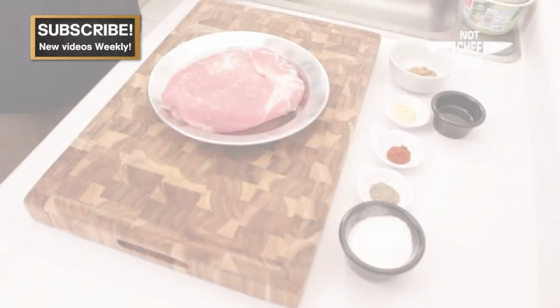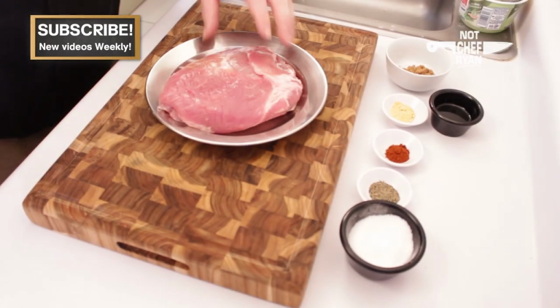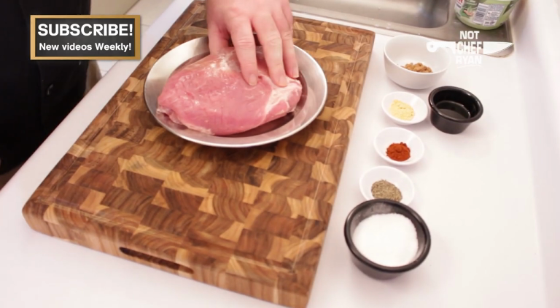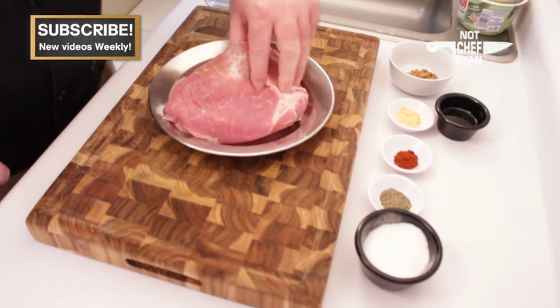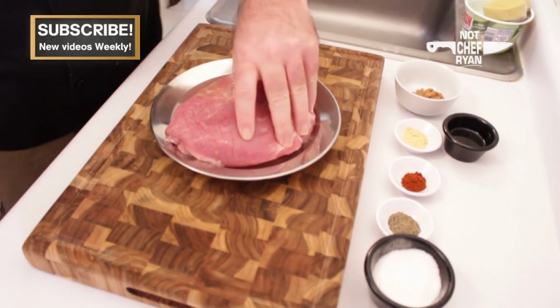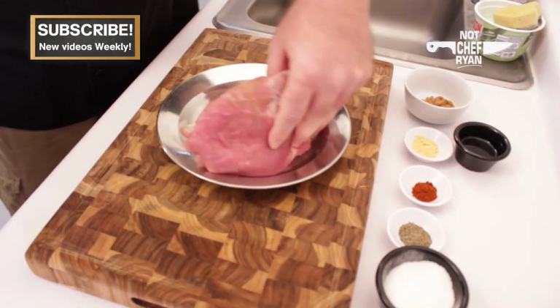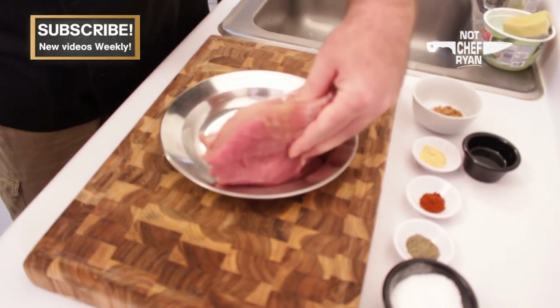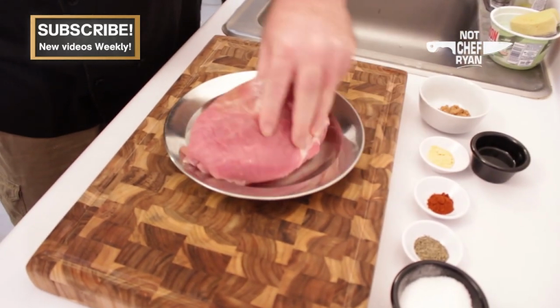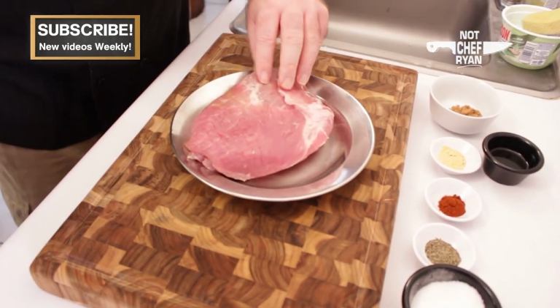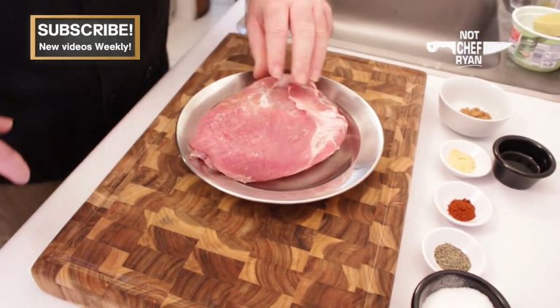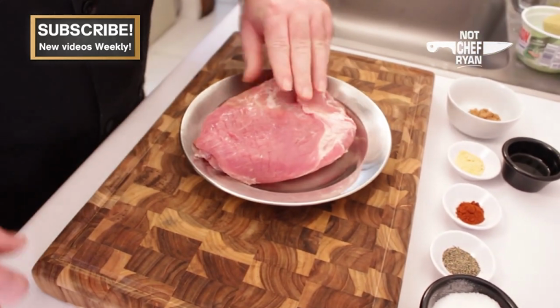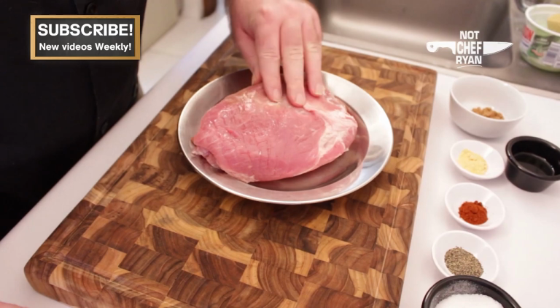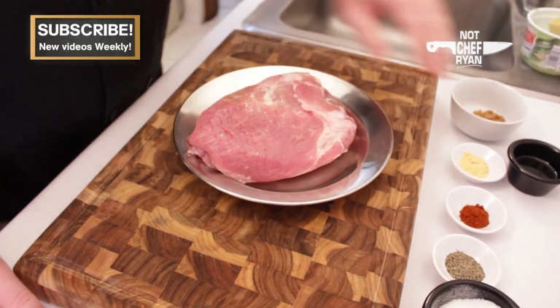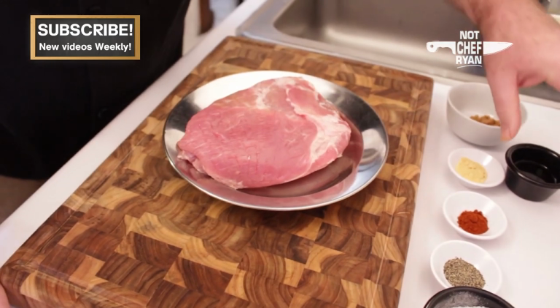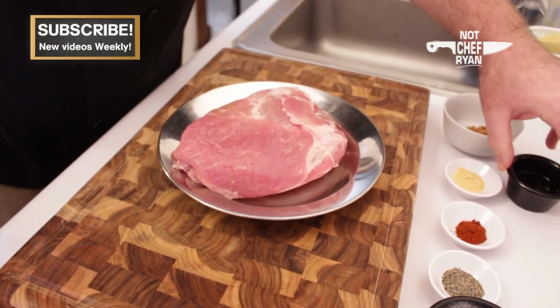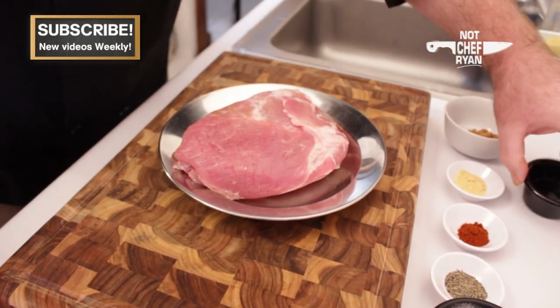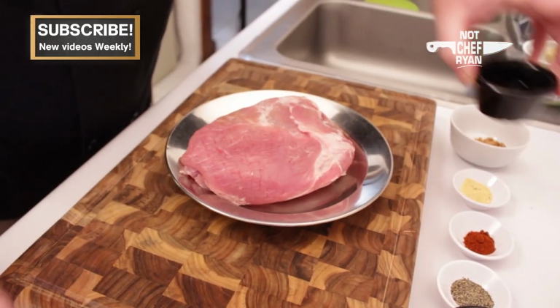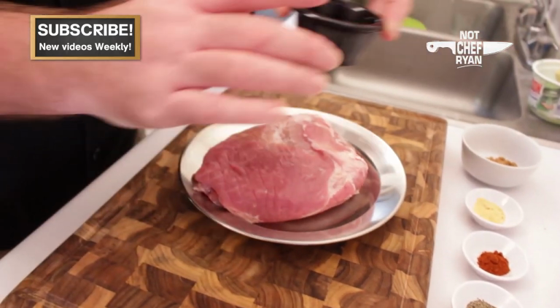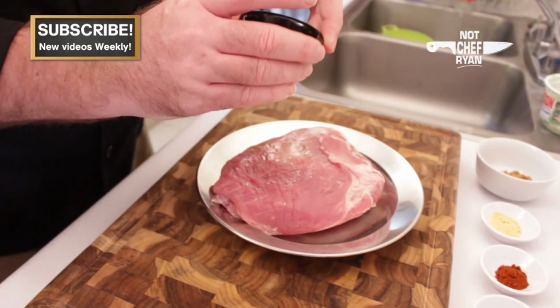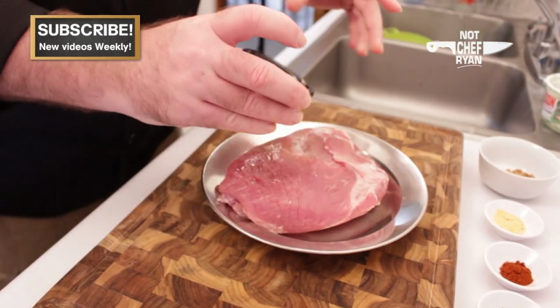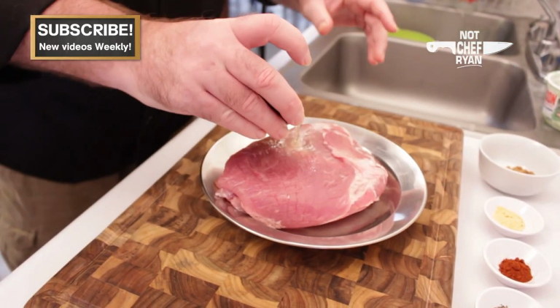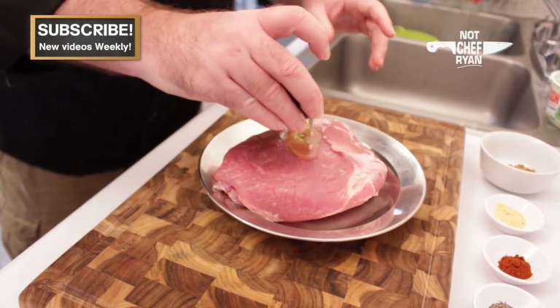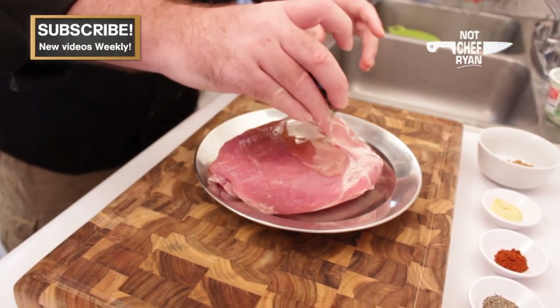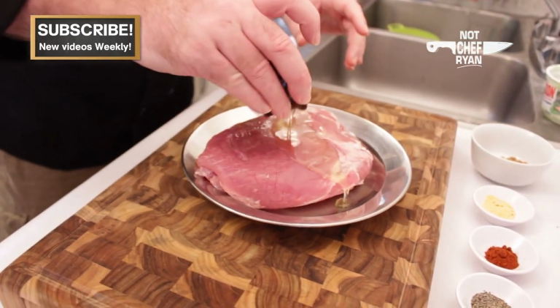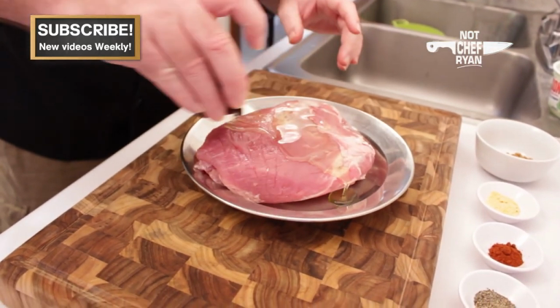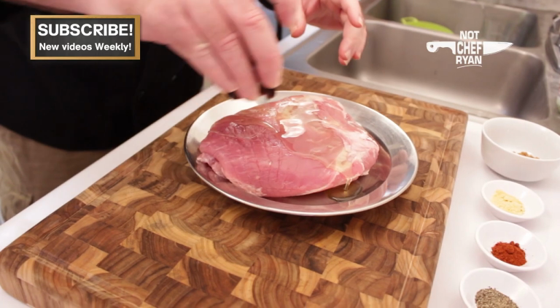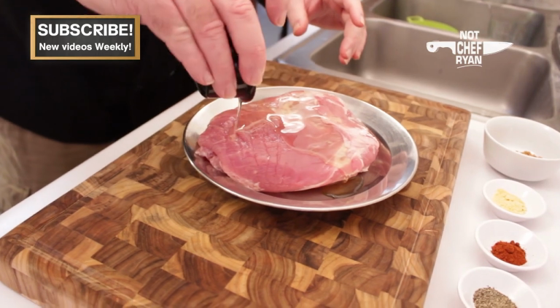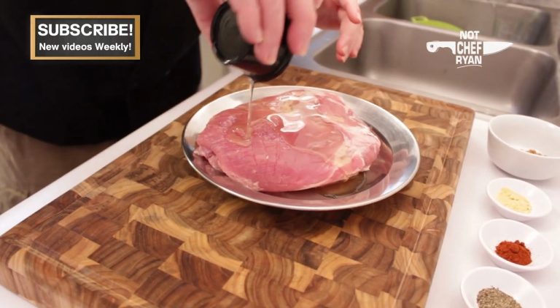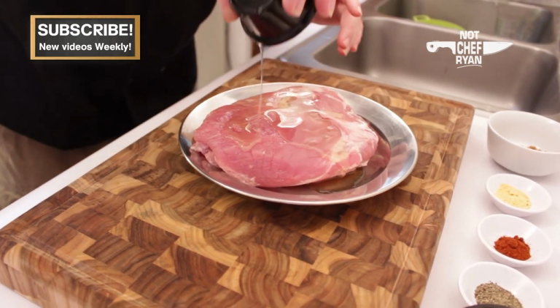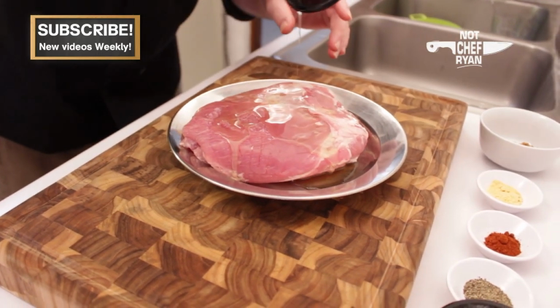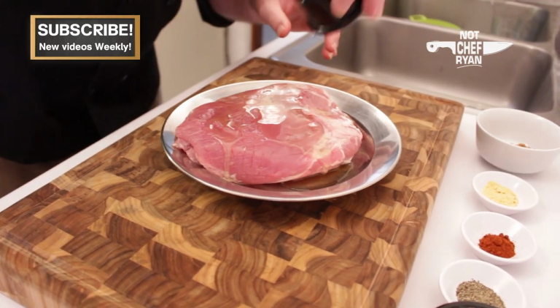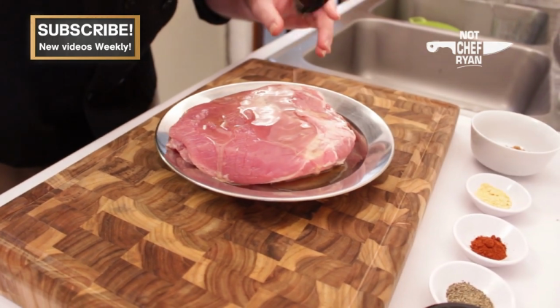We're going to start here with about a pound and a half of pork shoulder. It's kind of a small piece, guys. The rule of thumb is about two hours in the crock pot for every pound that you've got.